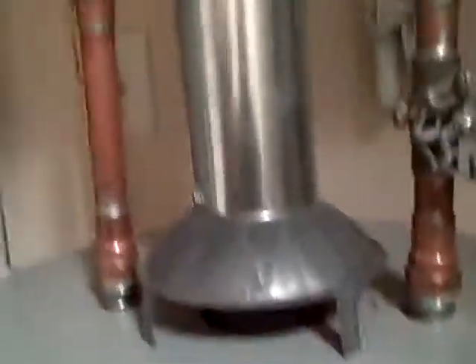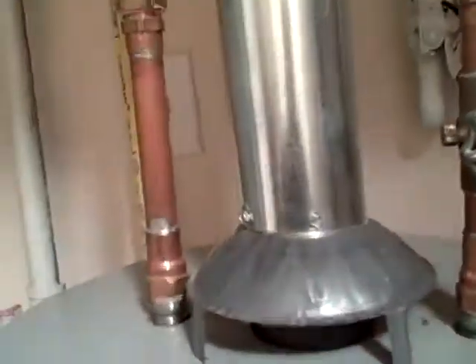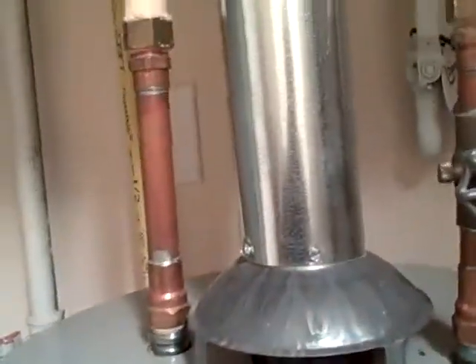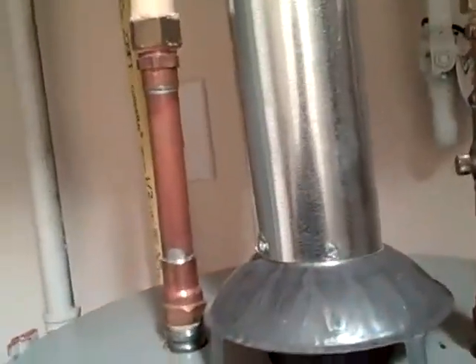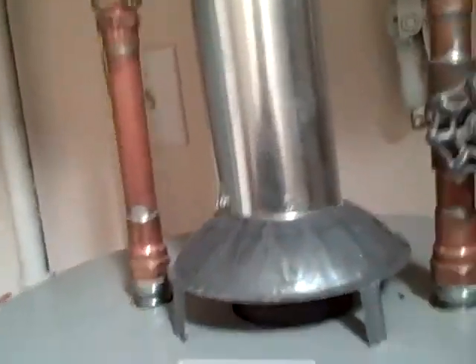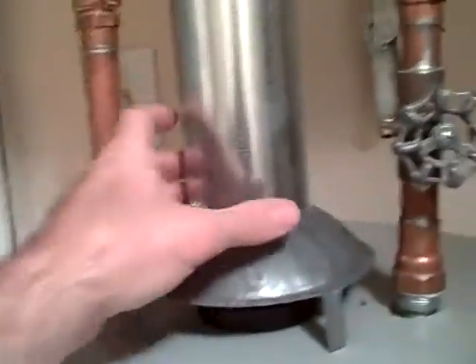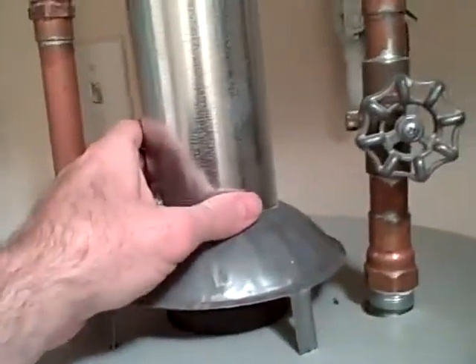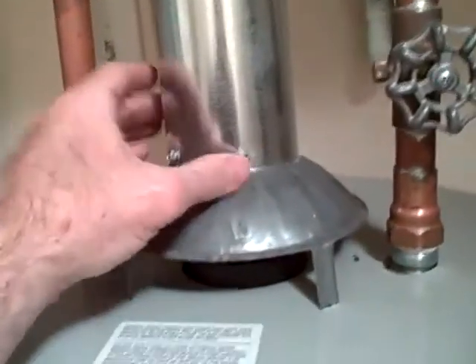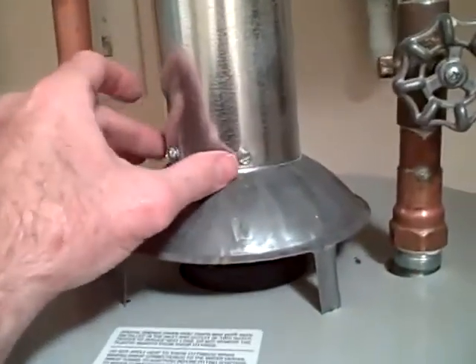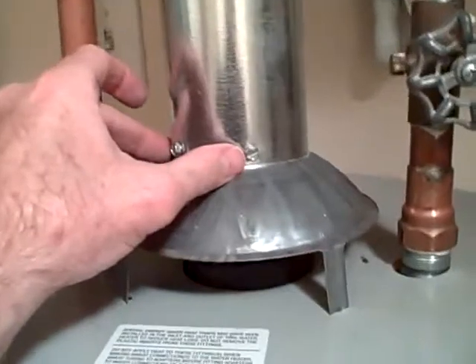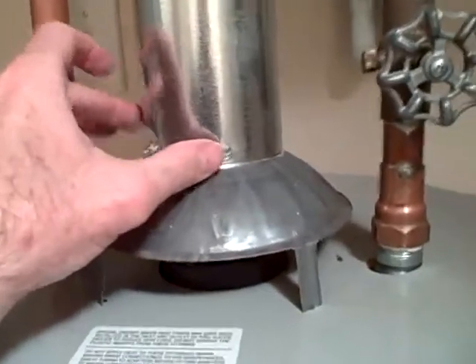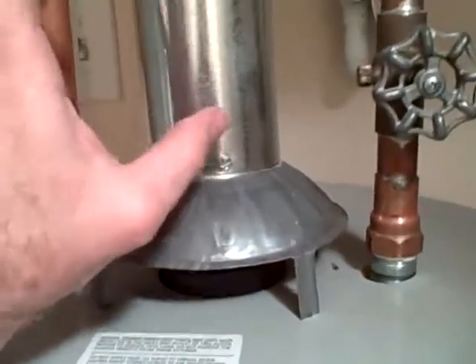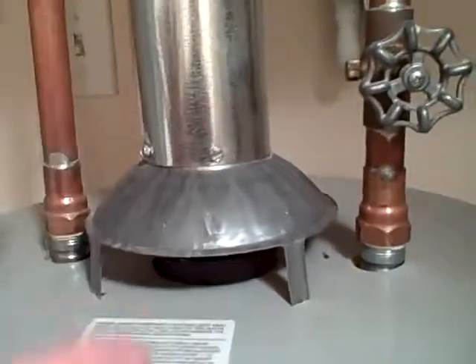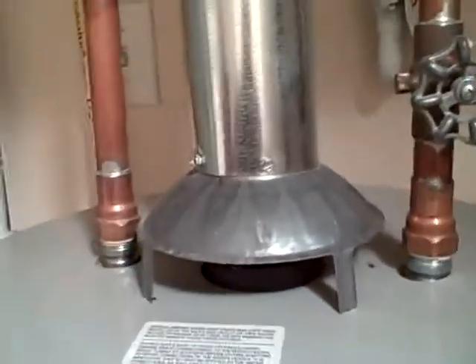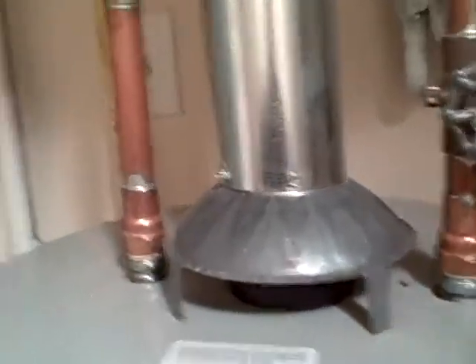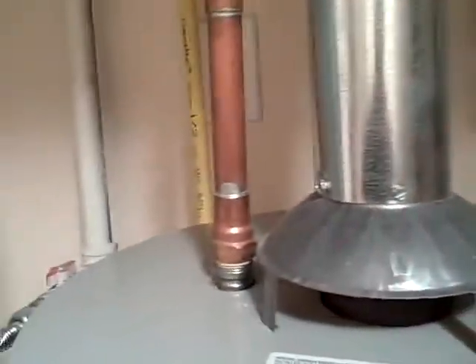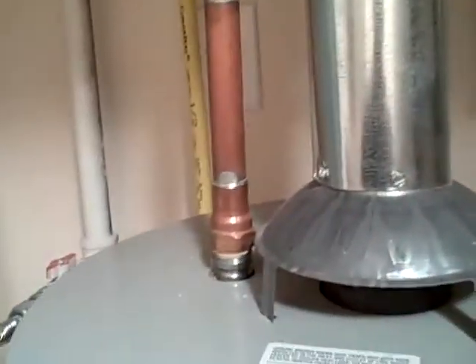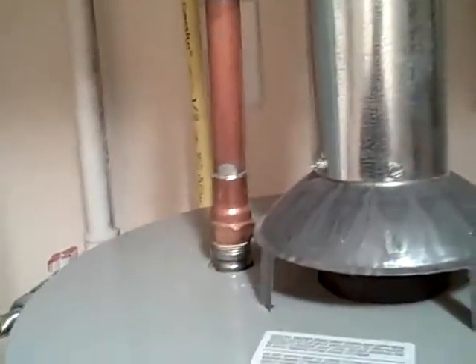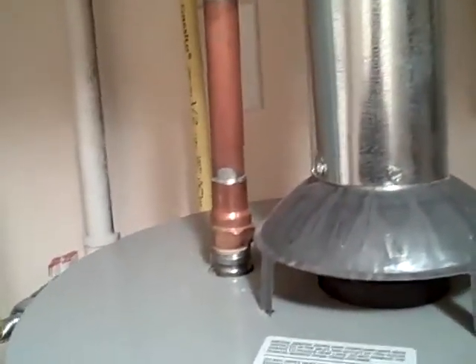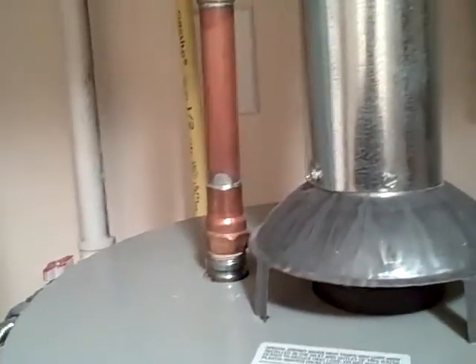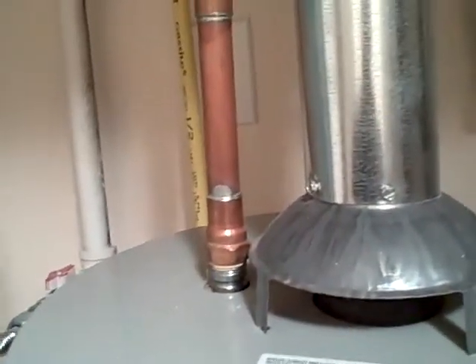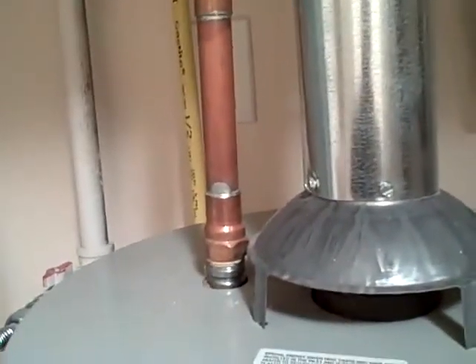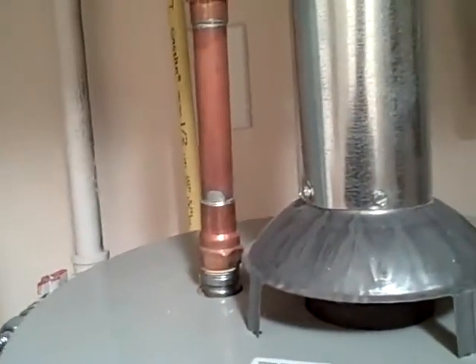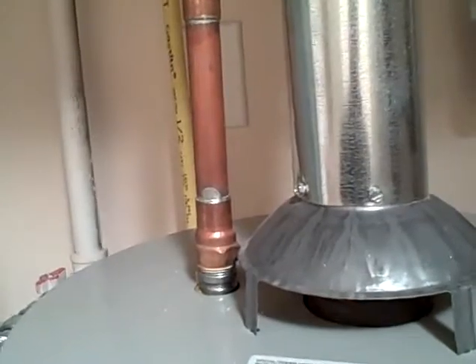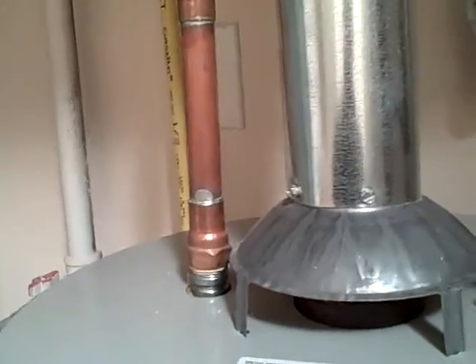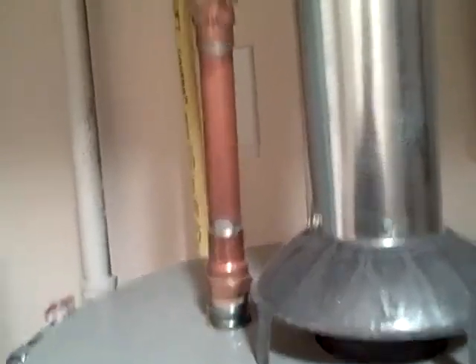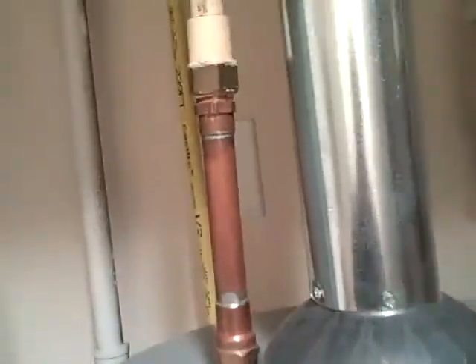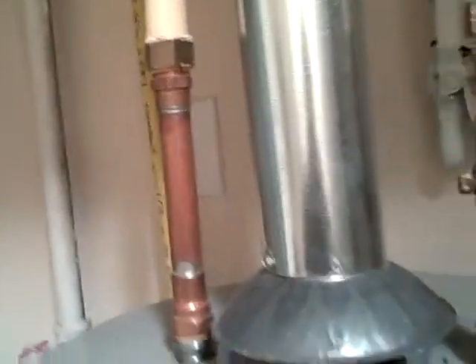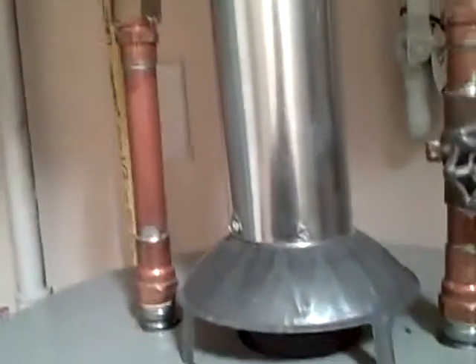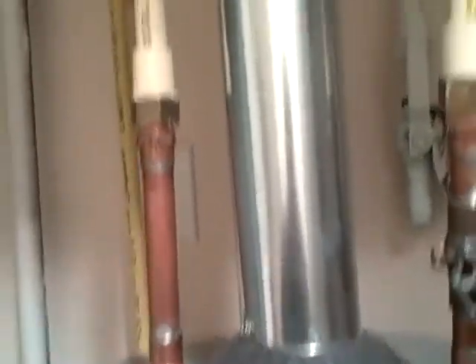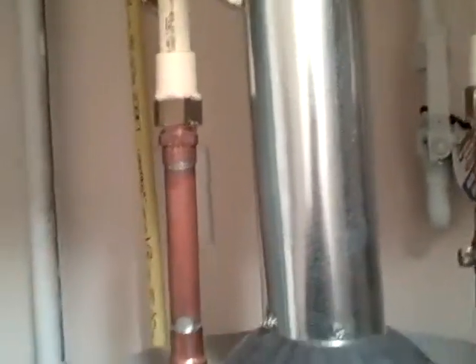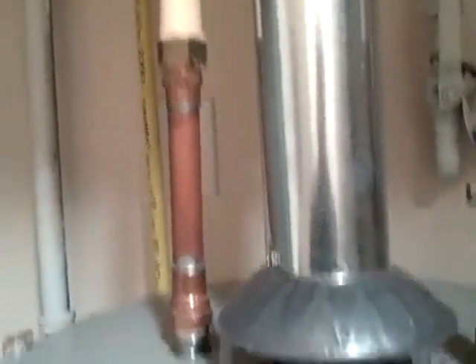This is great because a lot of times I see where they're not connected and they've come apart, gapped open, letting carbon monoxide and other byproducts of combustion into the house. This one looks great.